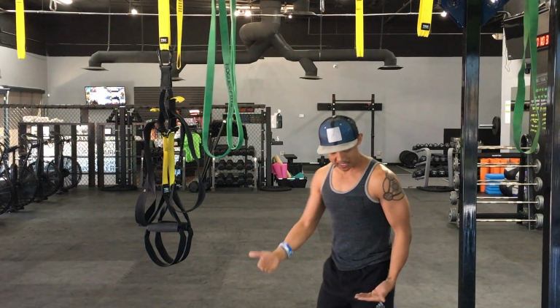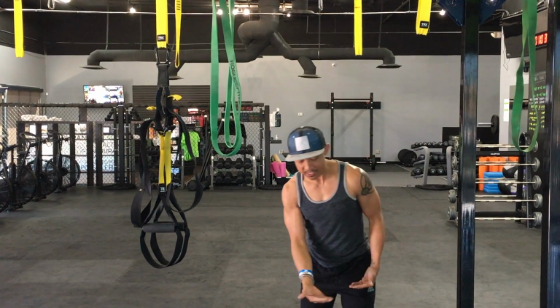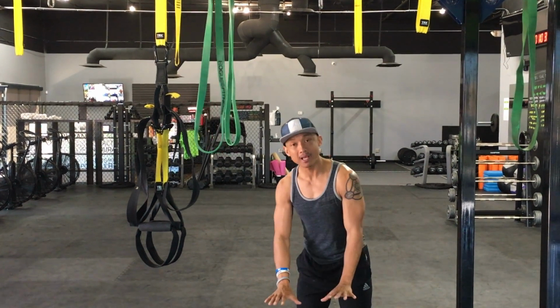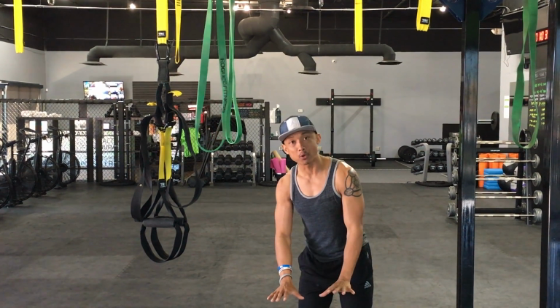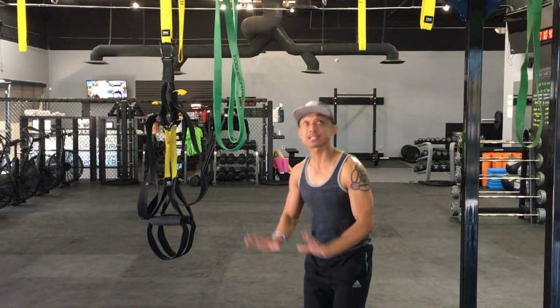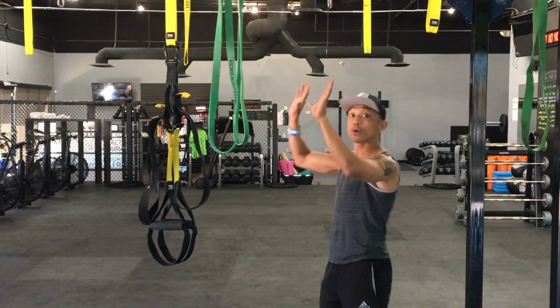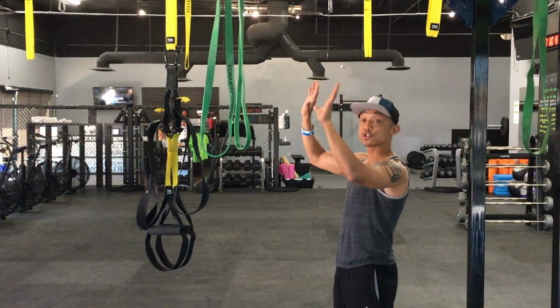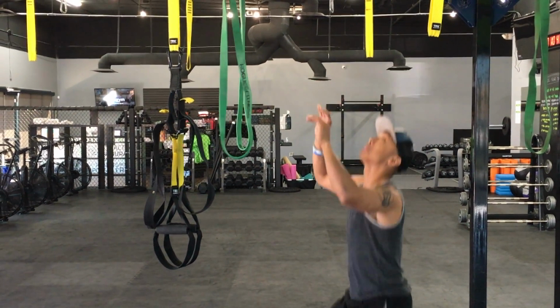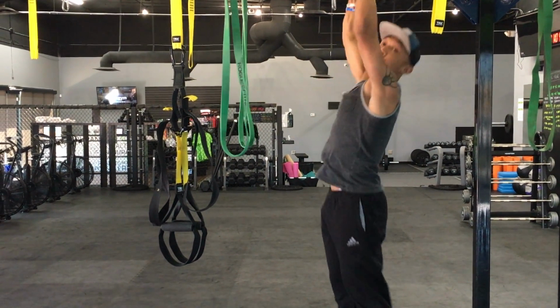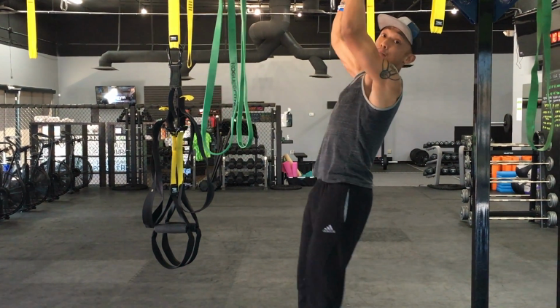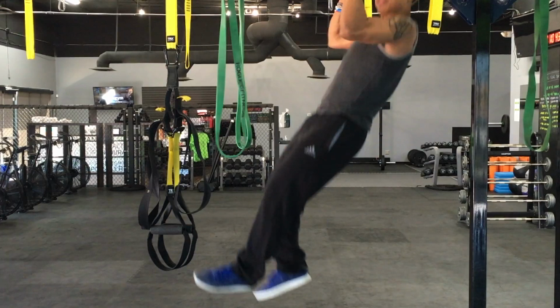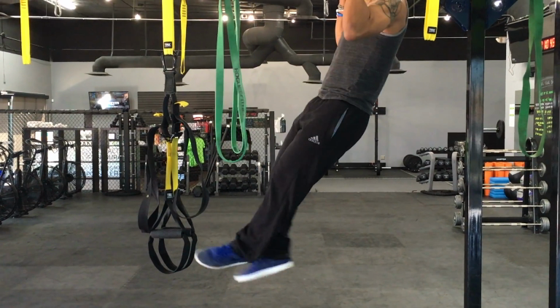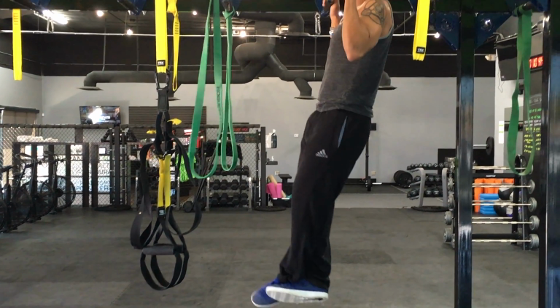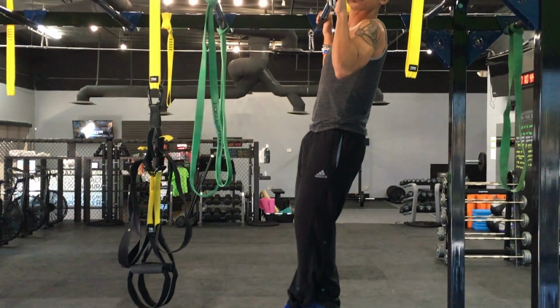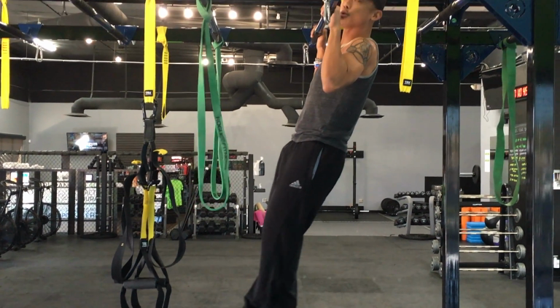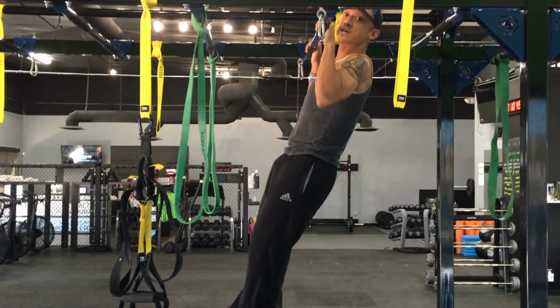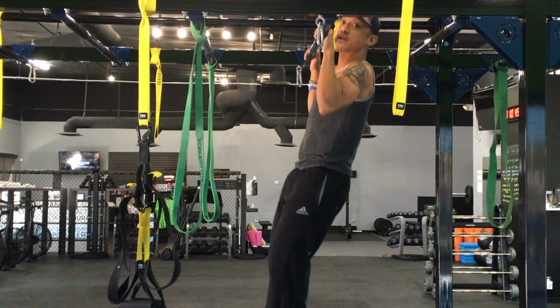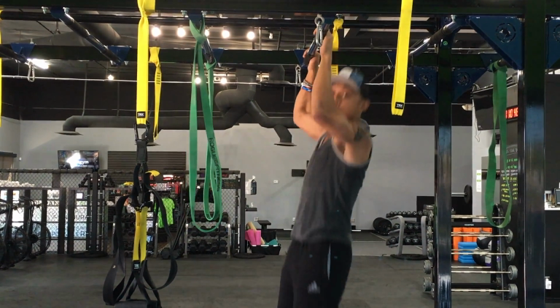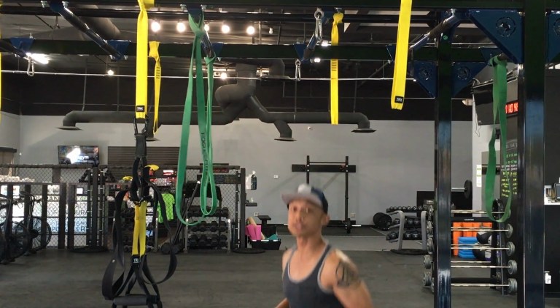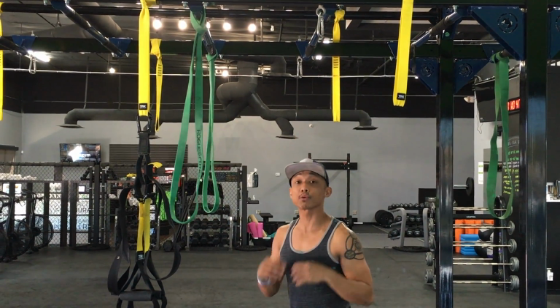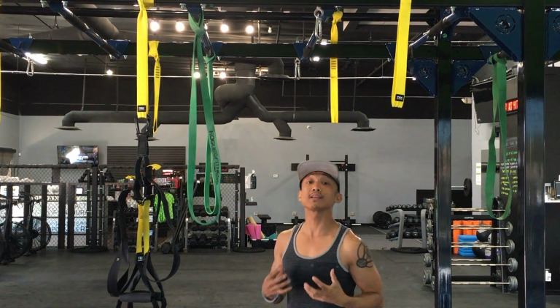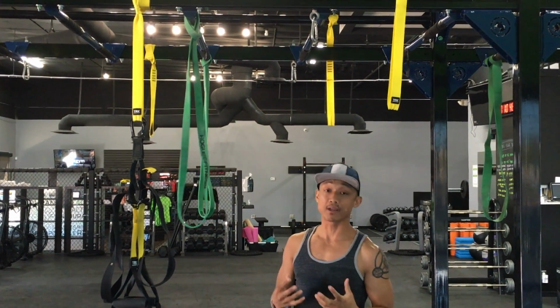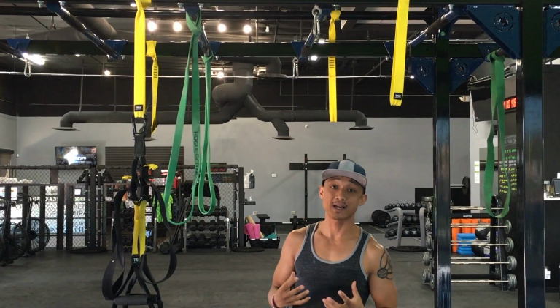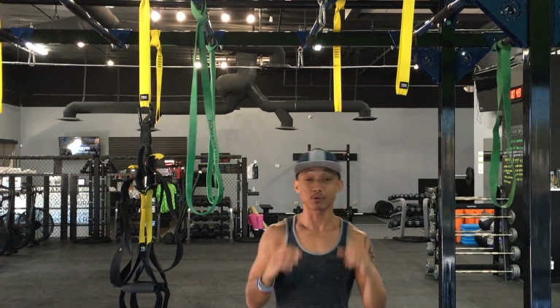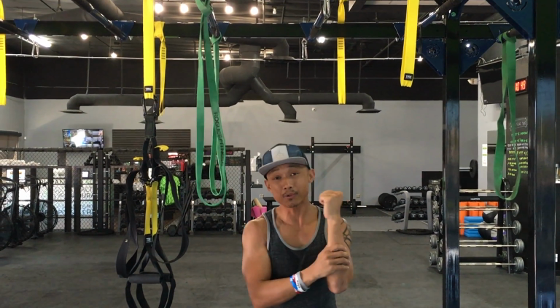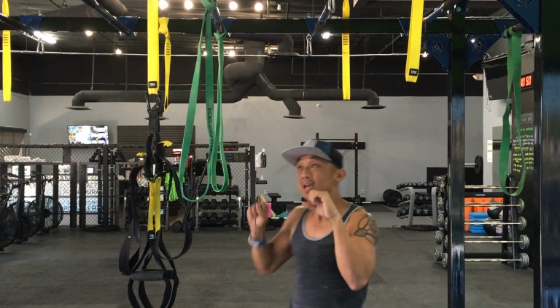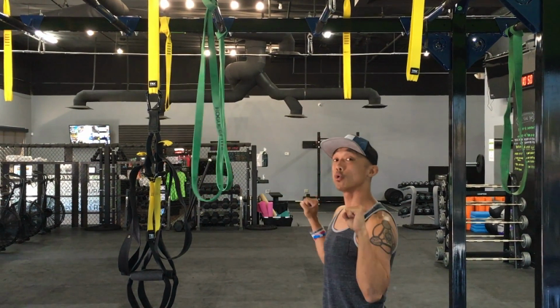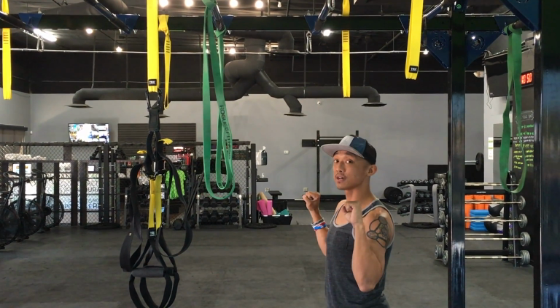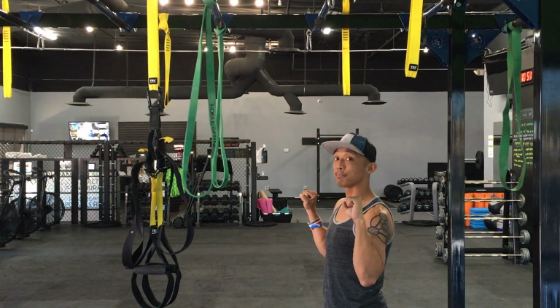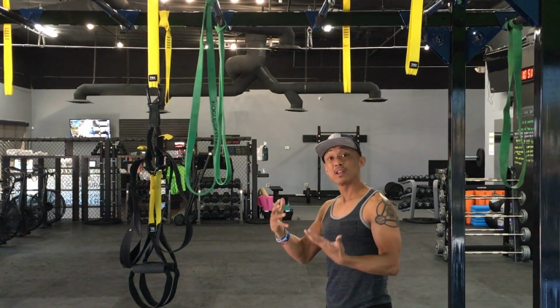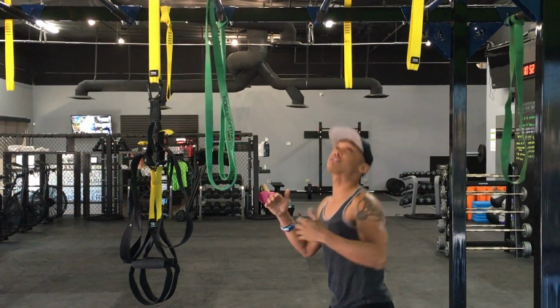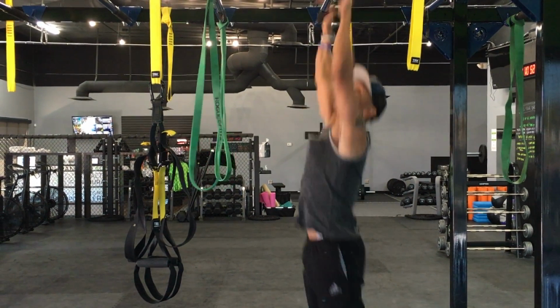My recommendation is you get a platform, a box, or if you can jump up, you jump. Then what you want to do is try to do a chin-up hold for as long as you can. What we're doing is creating strength behind that — grip strength and holding yourself up.